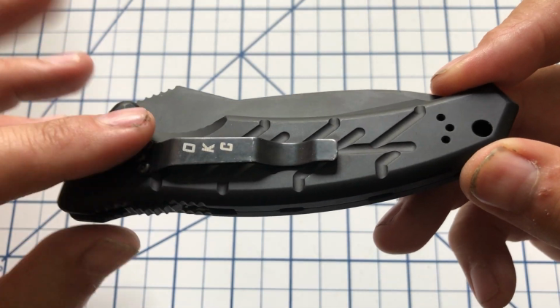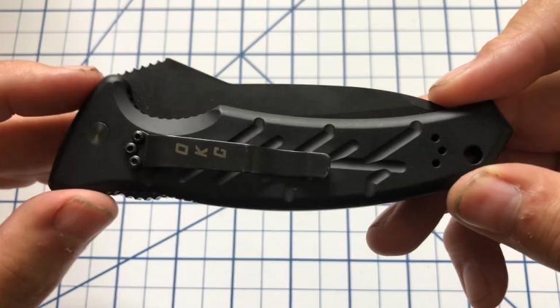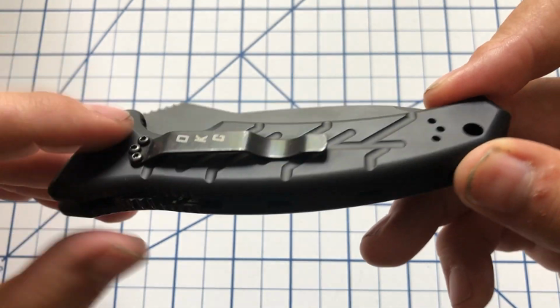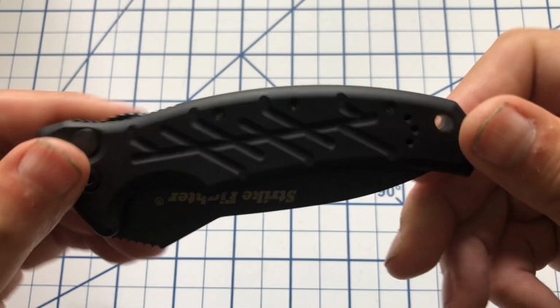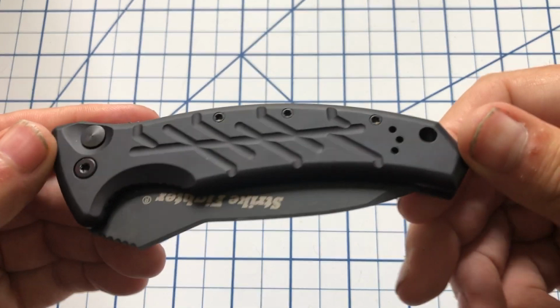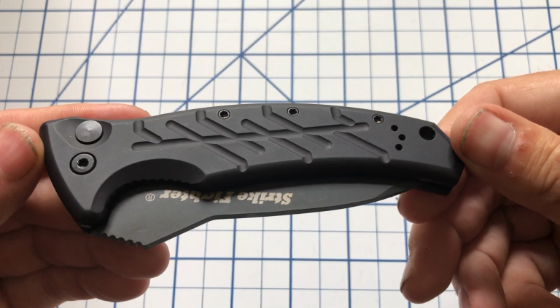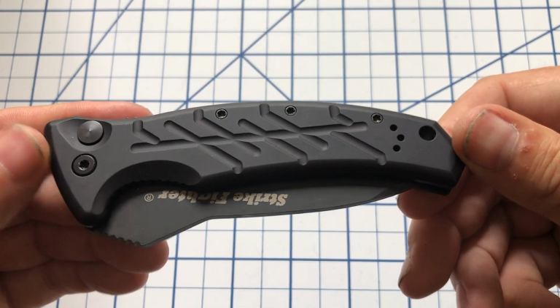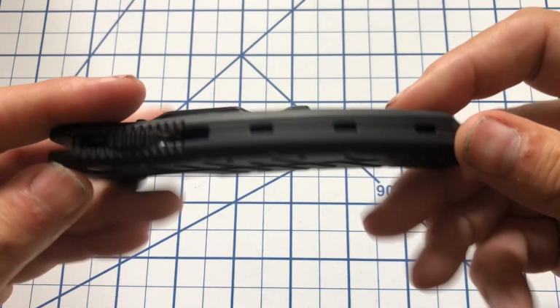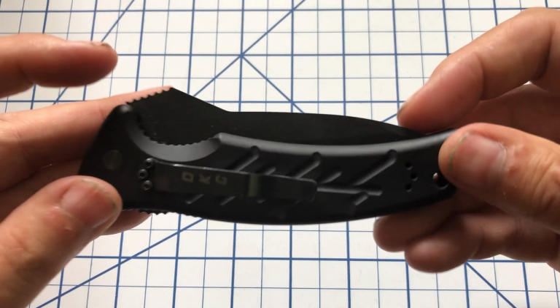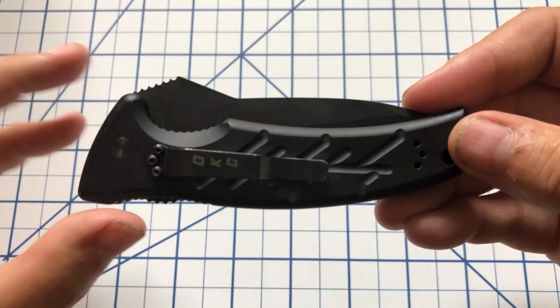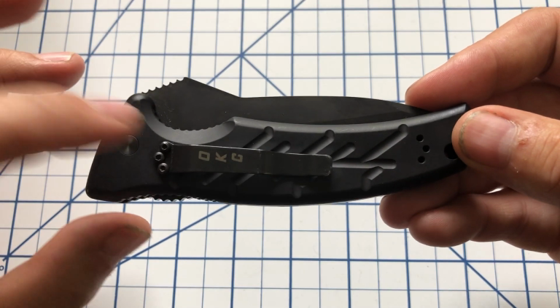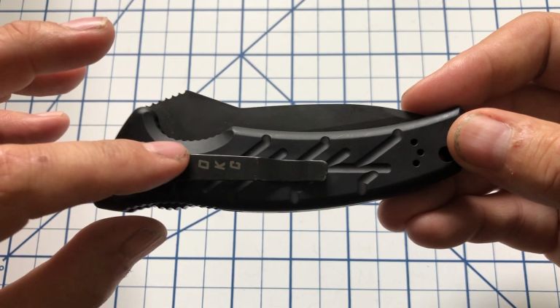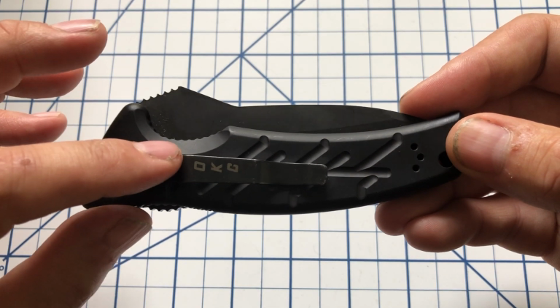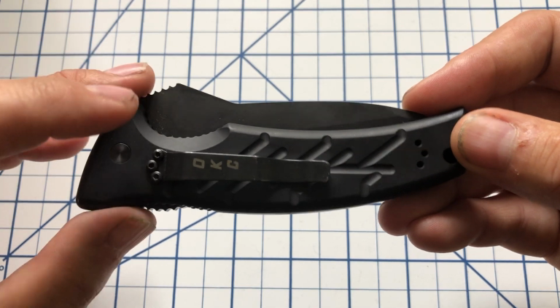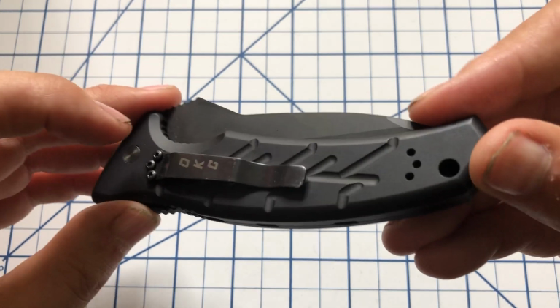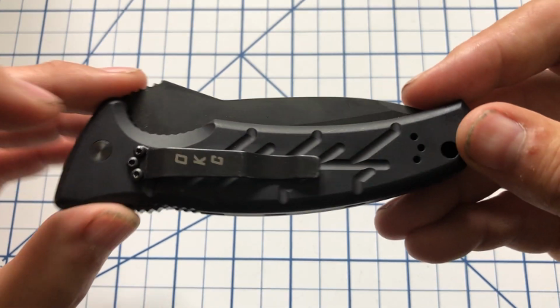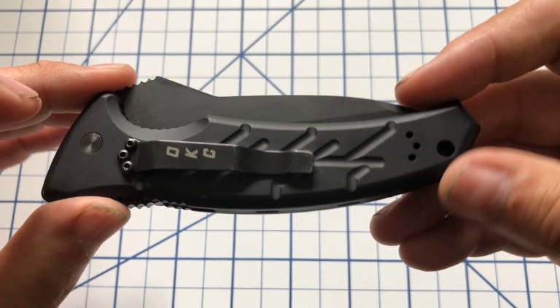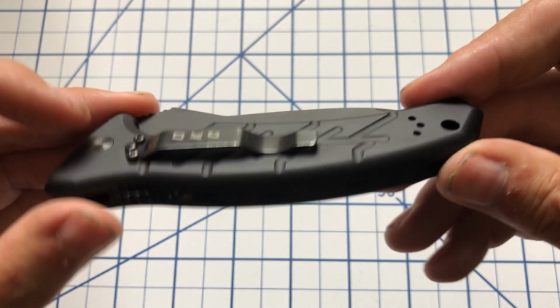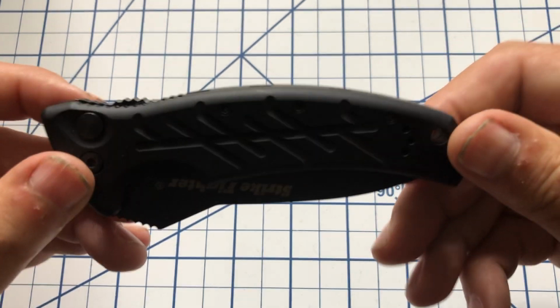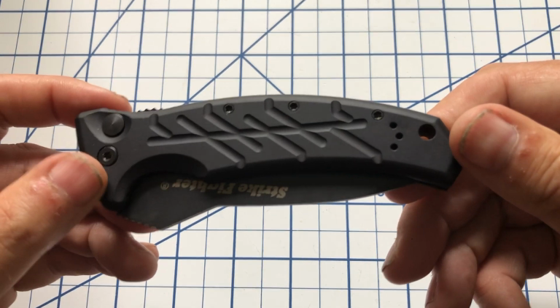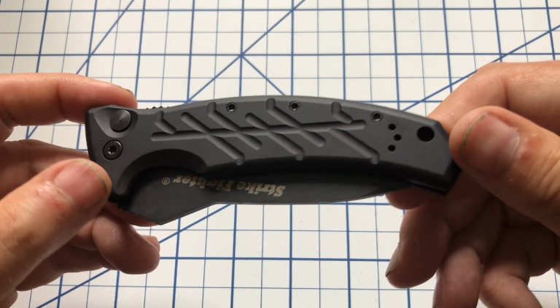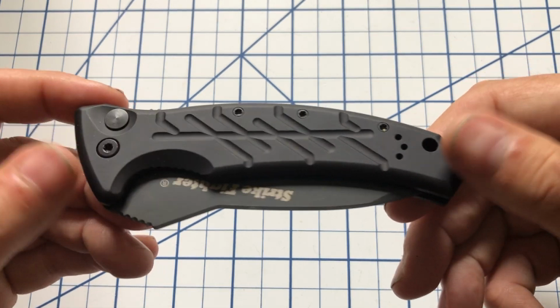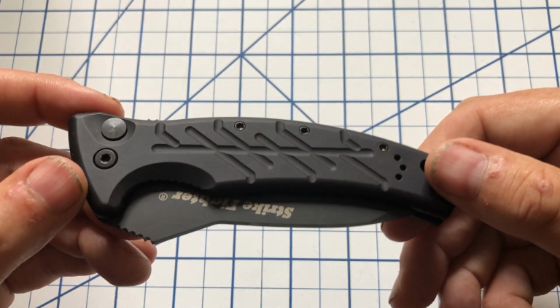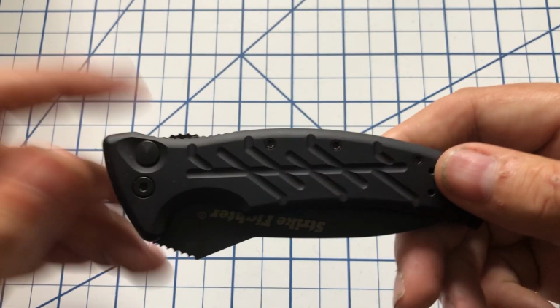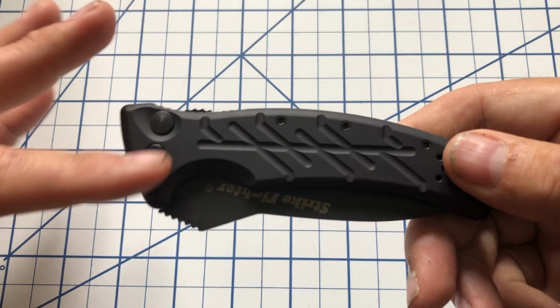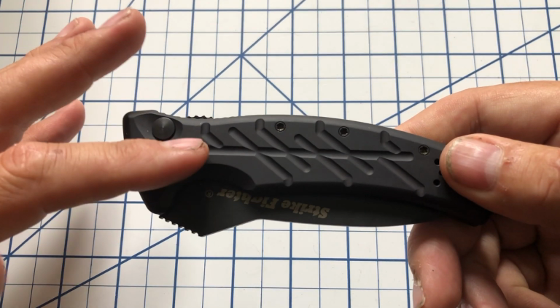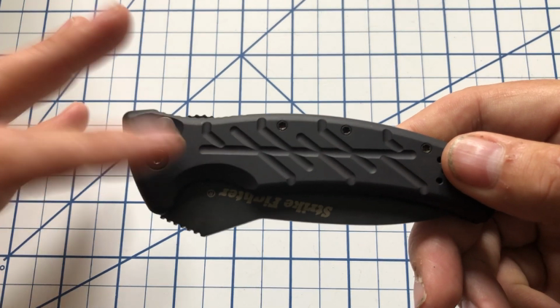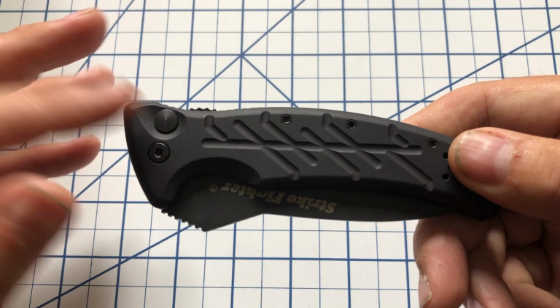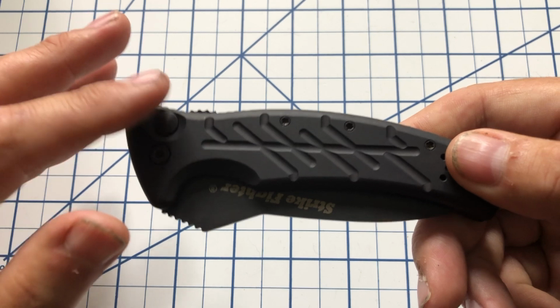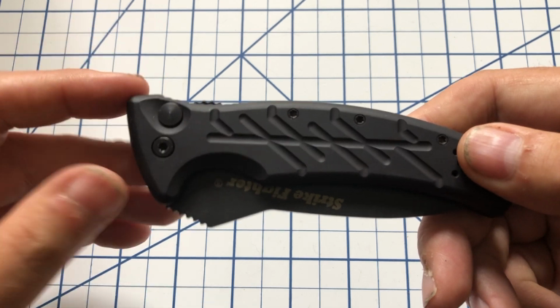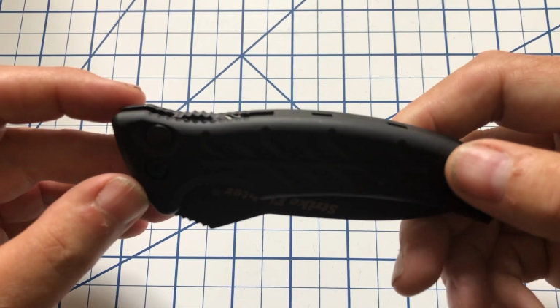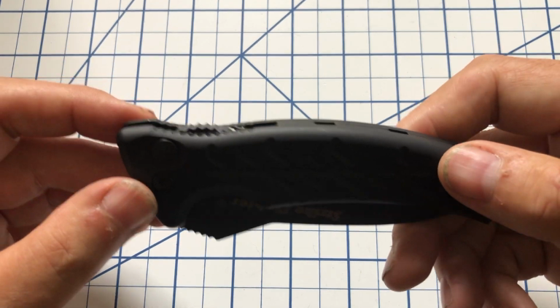The pocket clip offers three positions: tip up or tip down right hand, or tip up left hand. You can't do tip down left hand because that's where the button is.